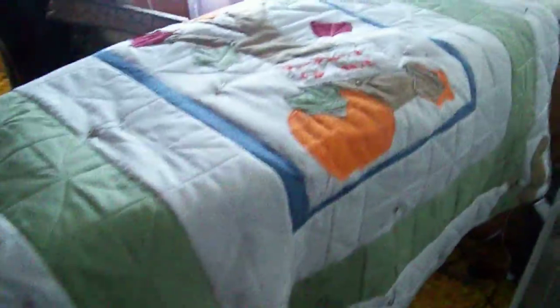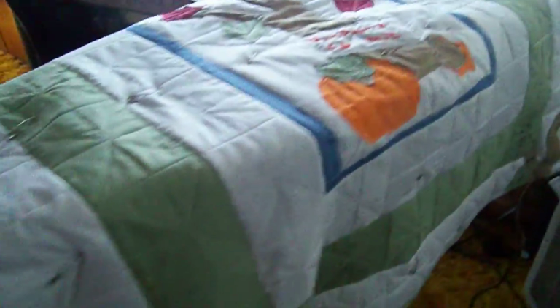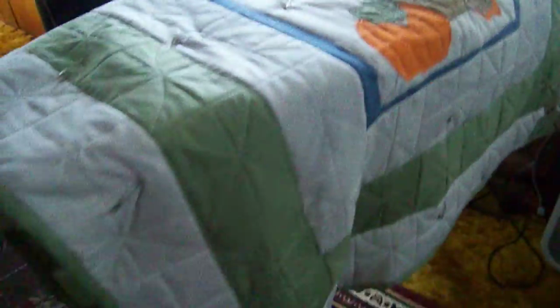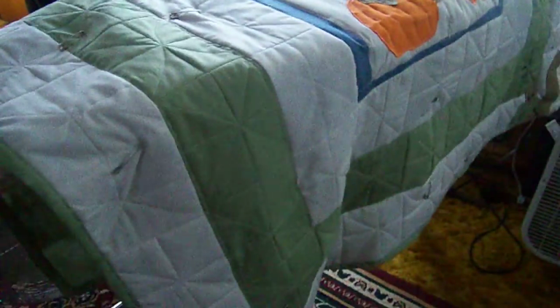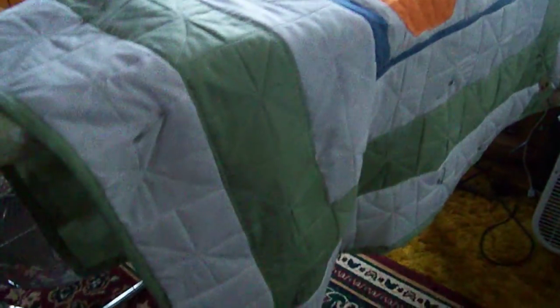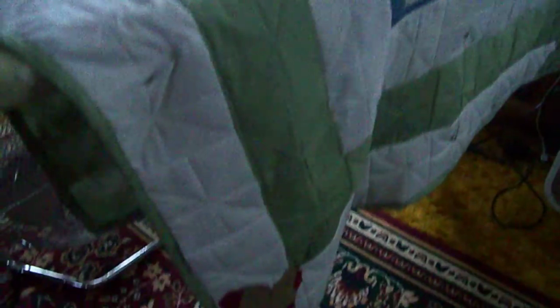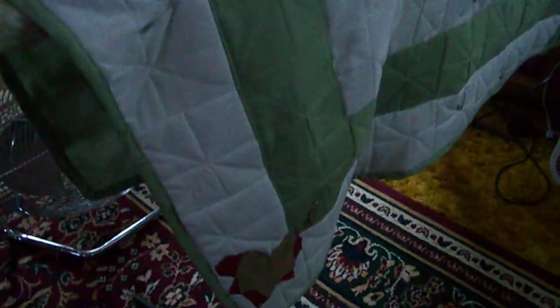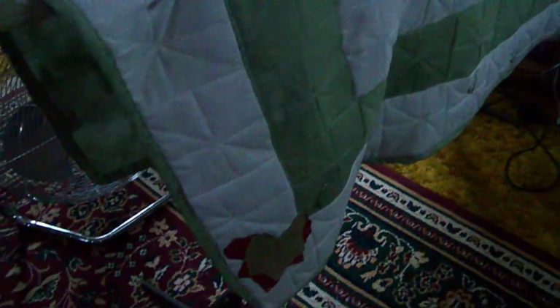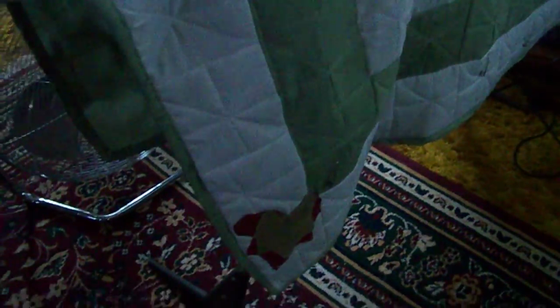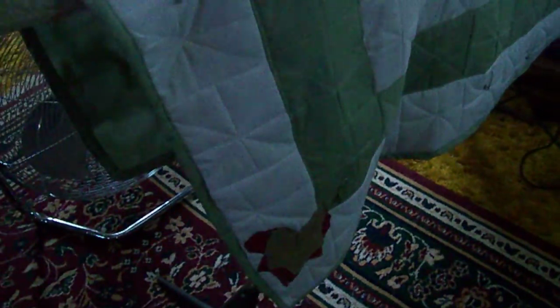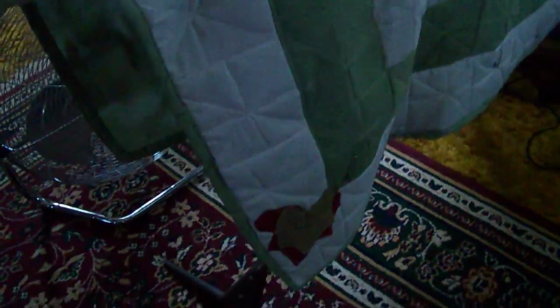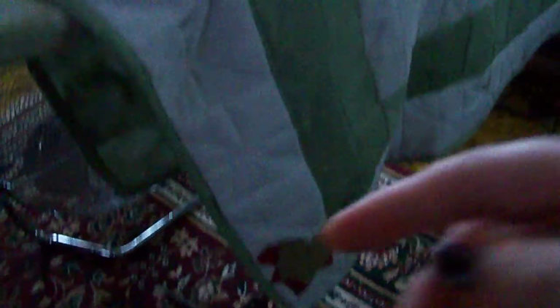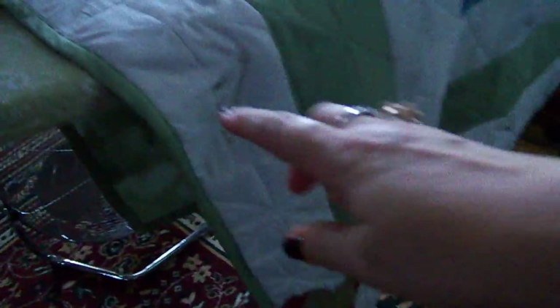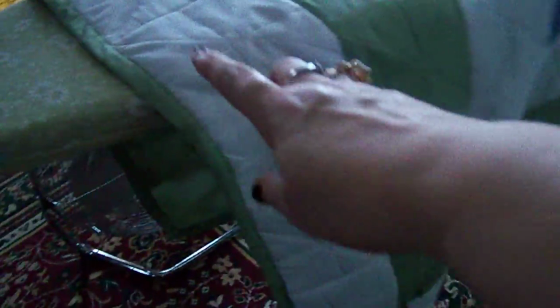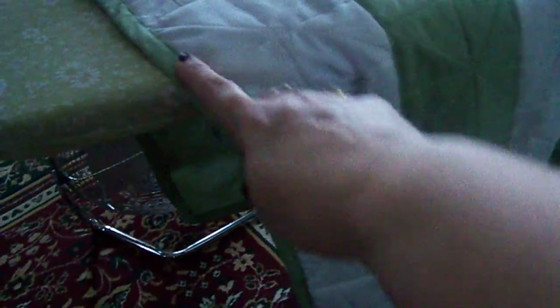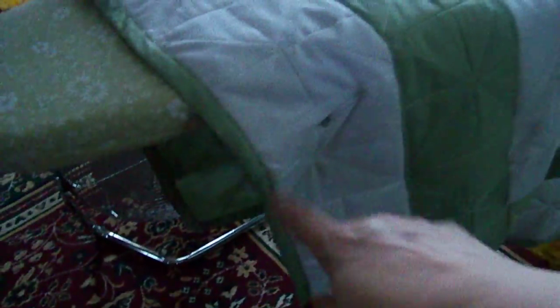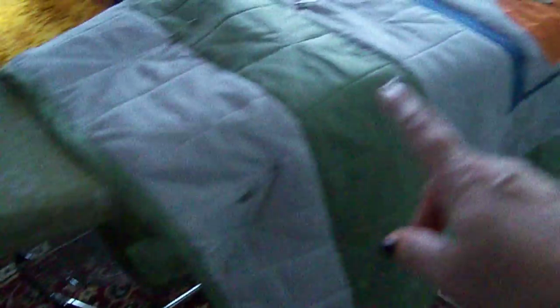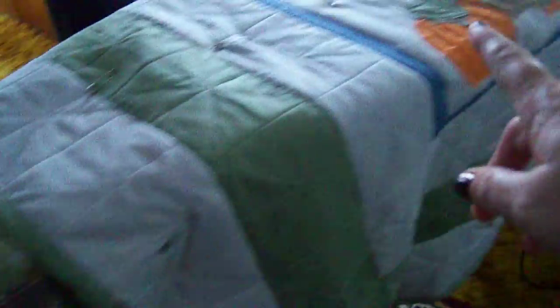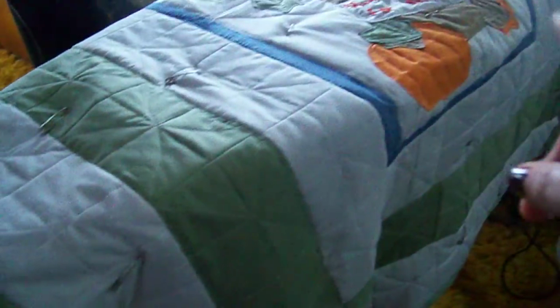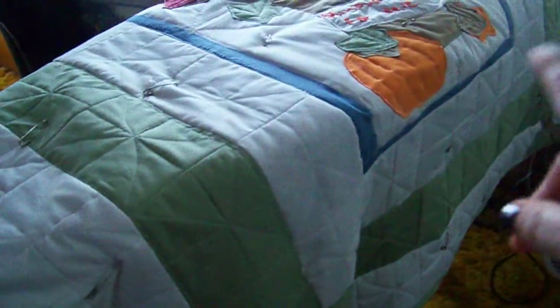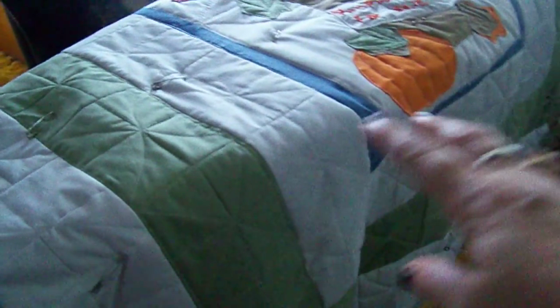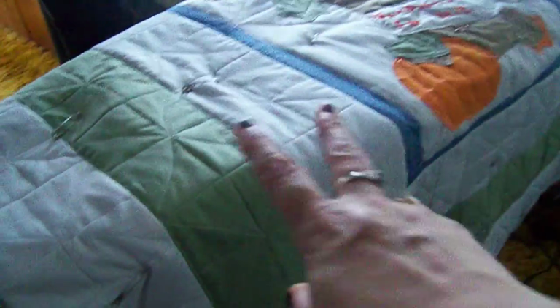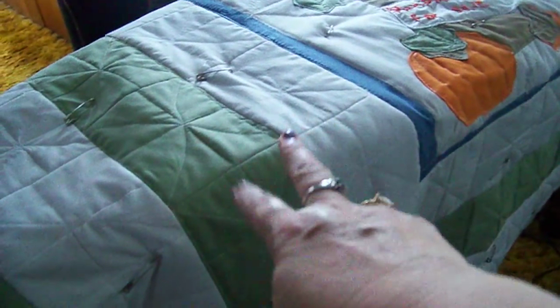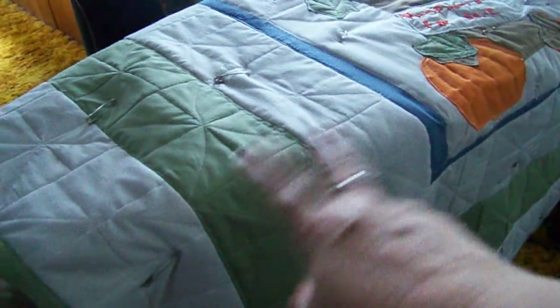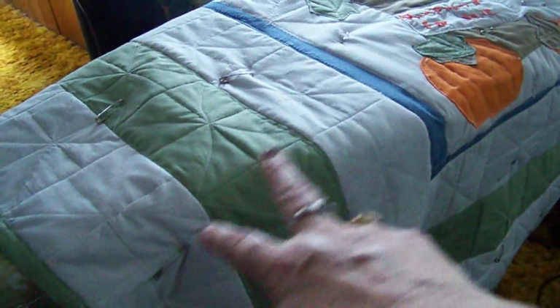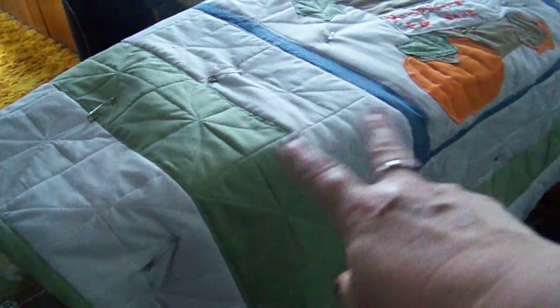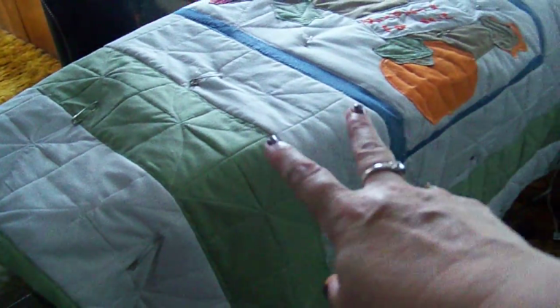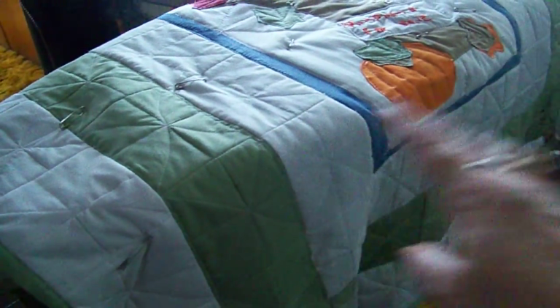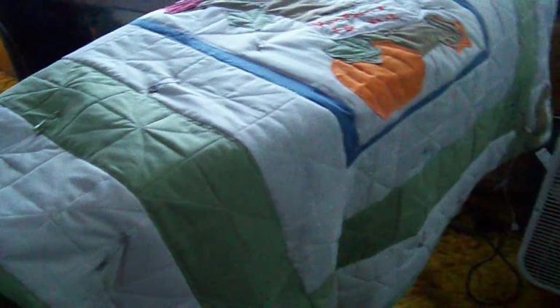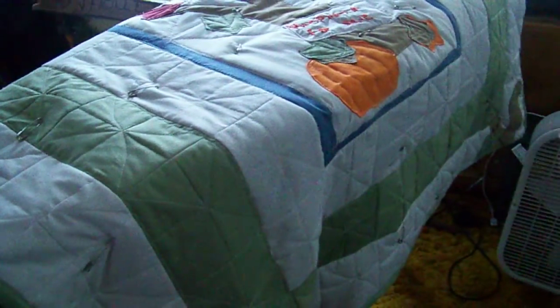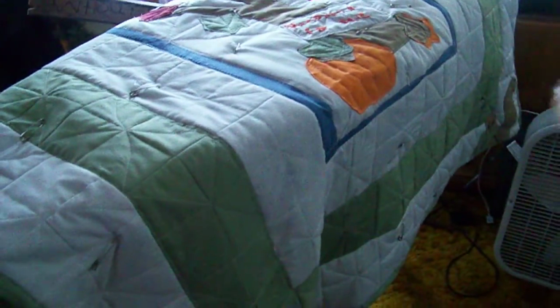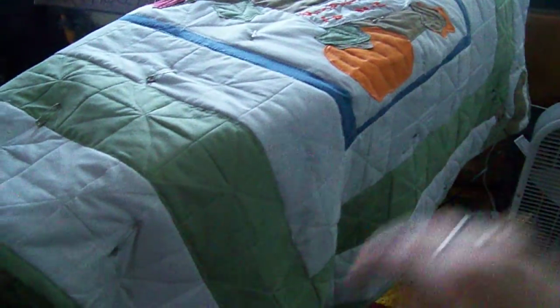My quilt is done. I already got the trimming — green trimming on it — and it's pinned down. All I have to do is put the strings in and it'll be done.